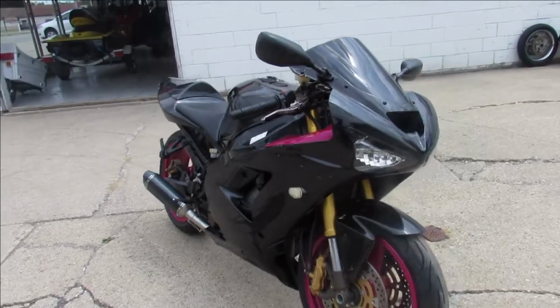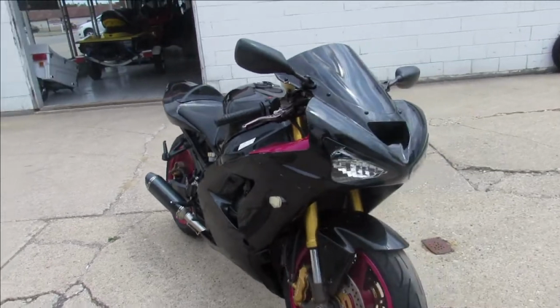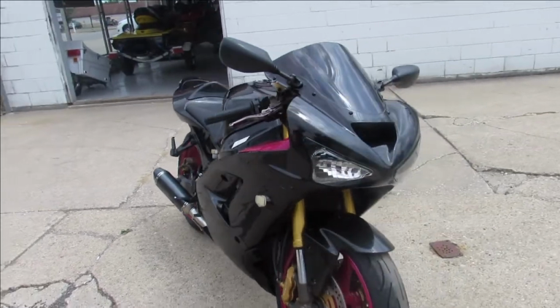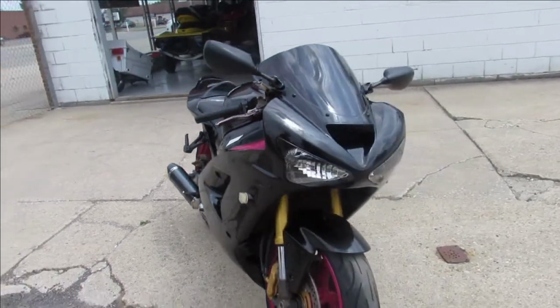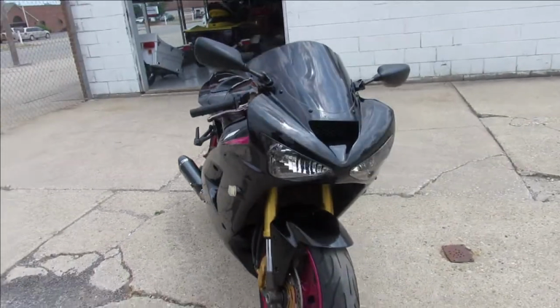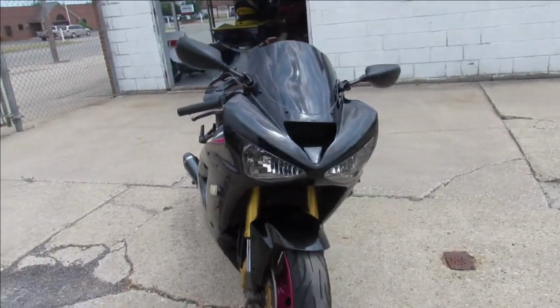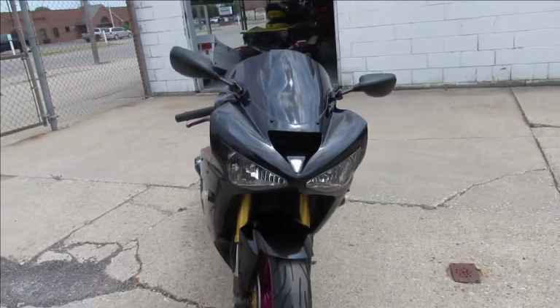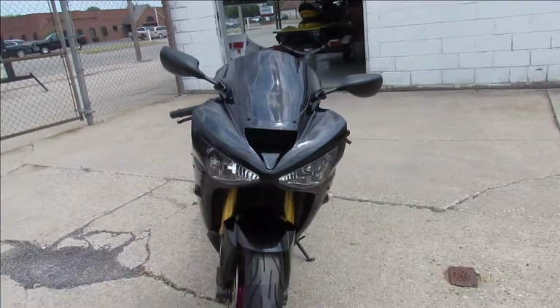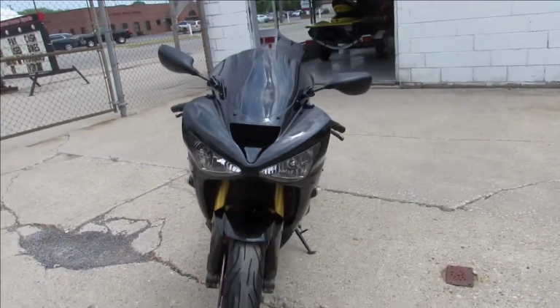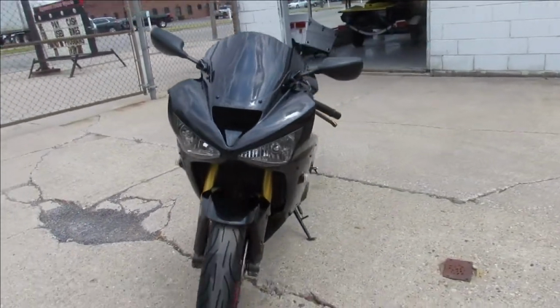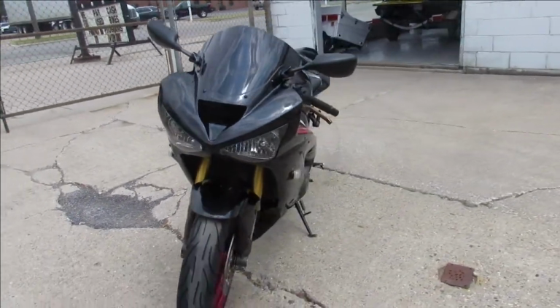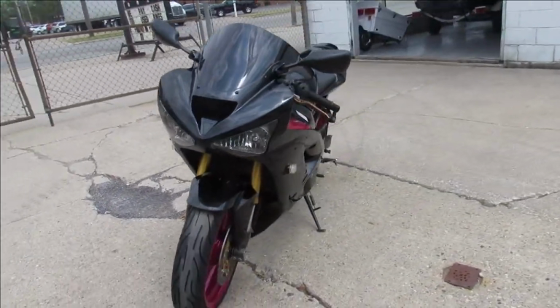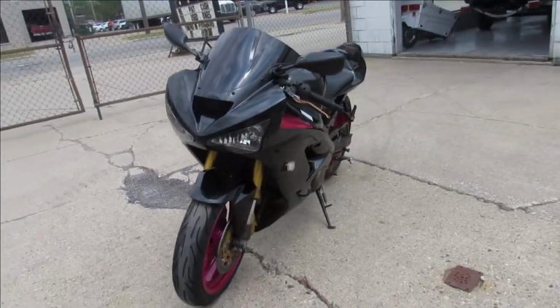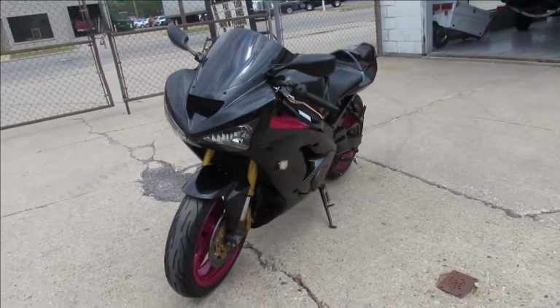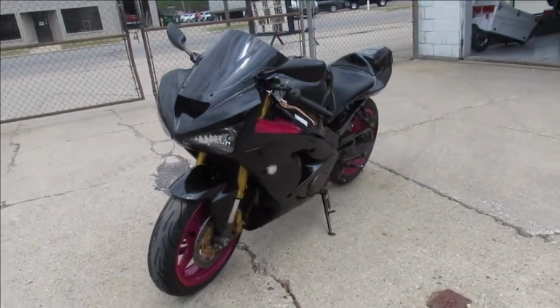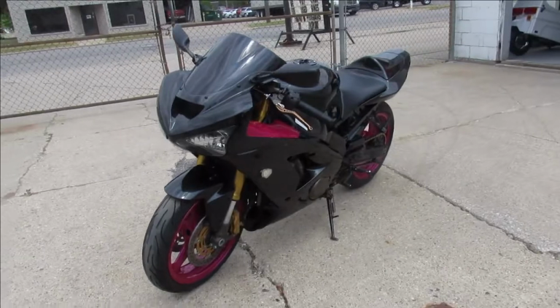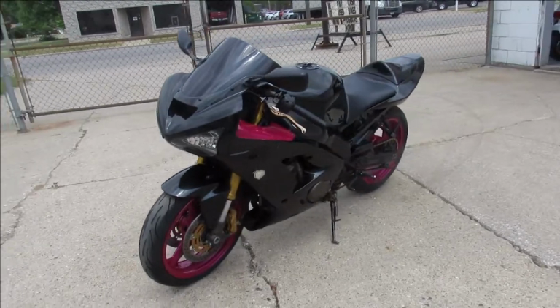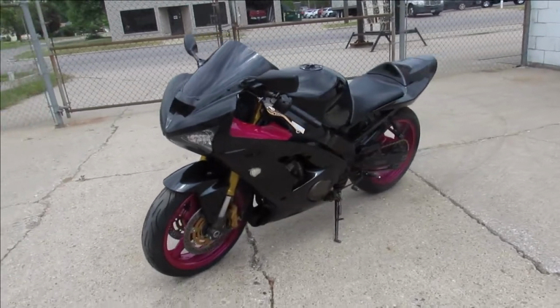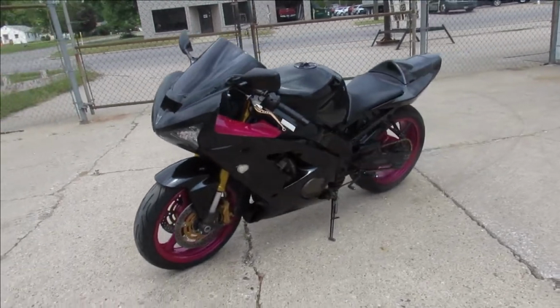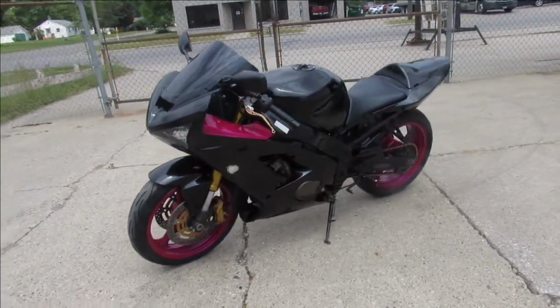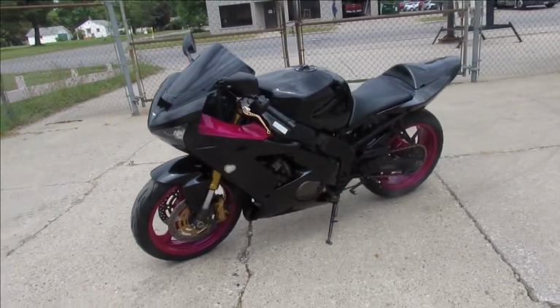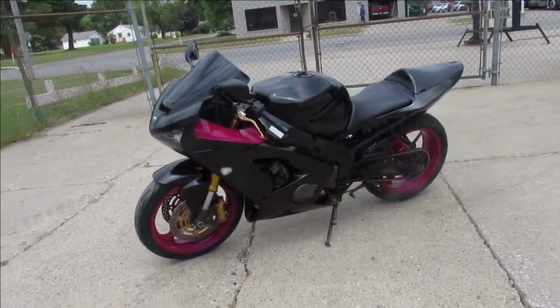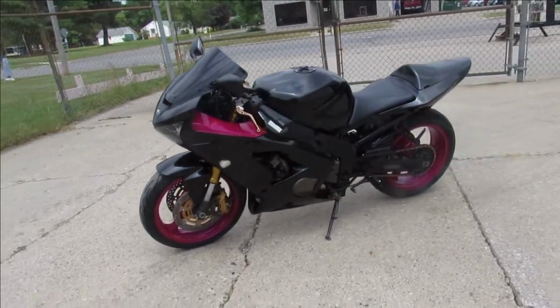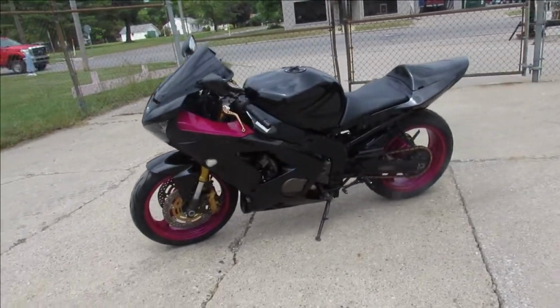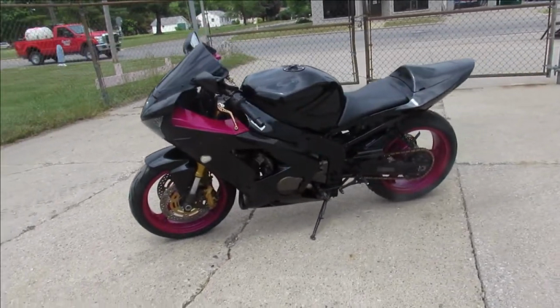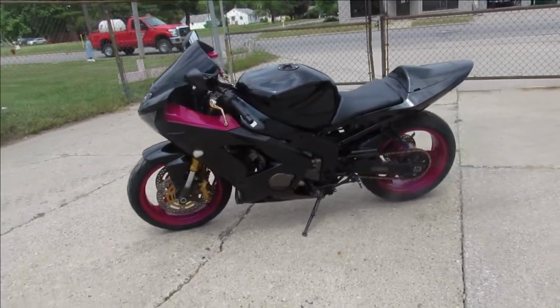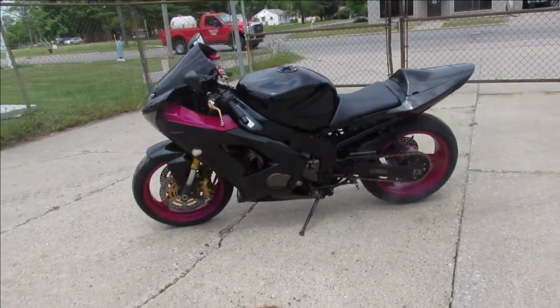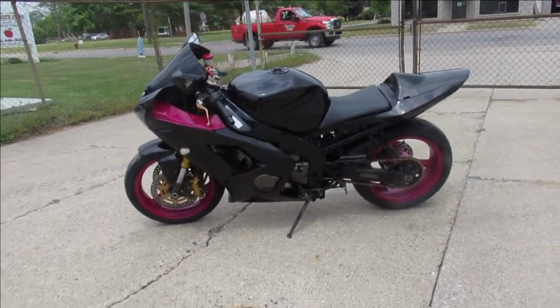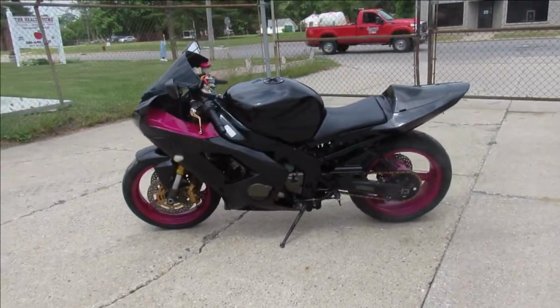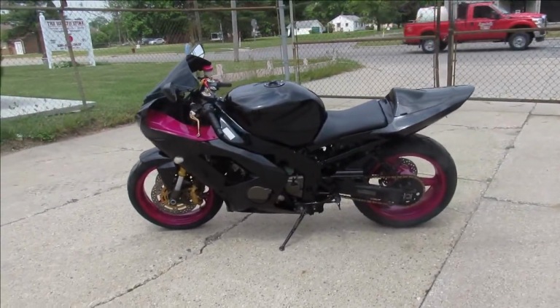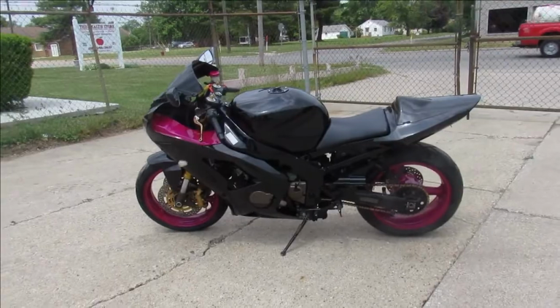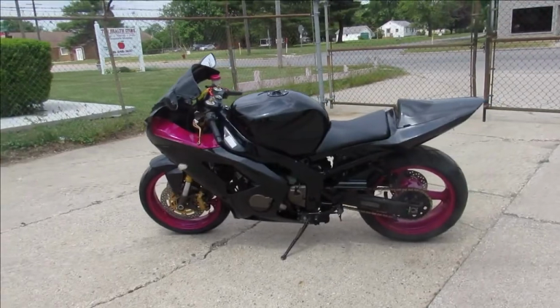2004 Kawasaki ZX-6R — this one won't be here long. Visit our website, our YouTube channel, Facebook page. Call today and you can ride today. It's ApprovalPowerSports.com.